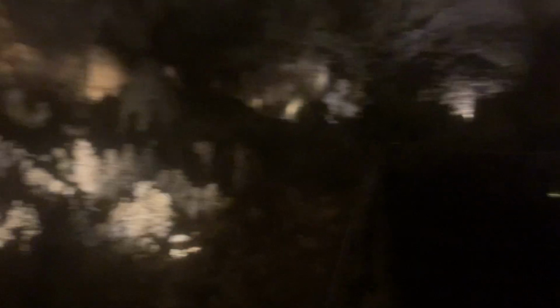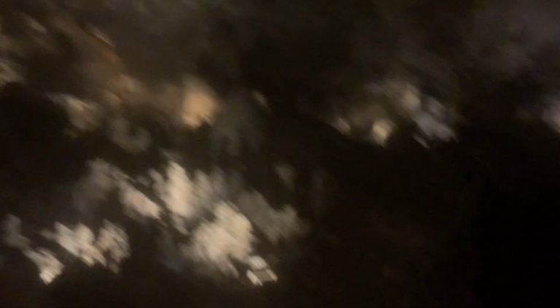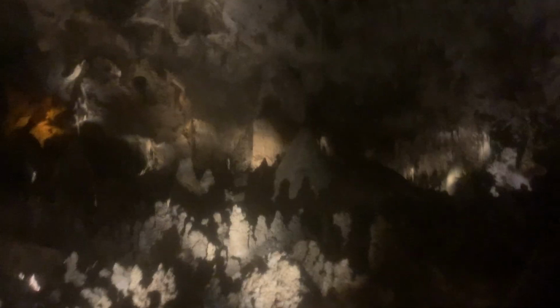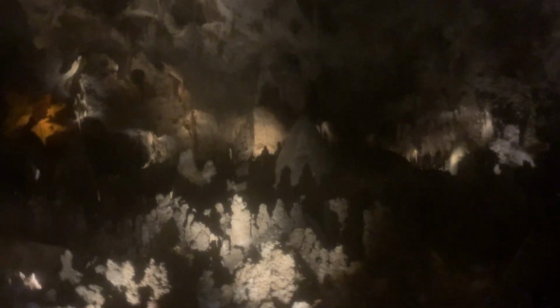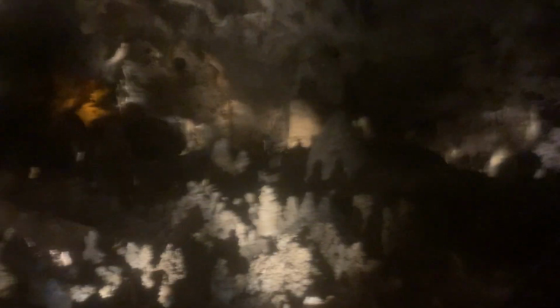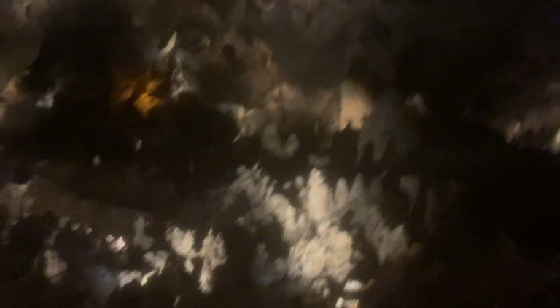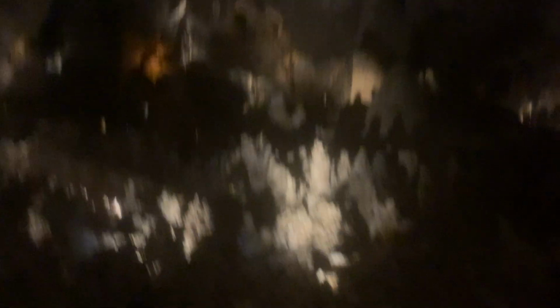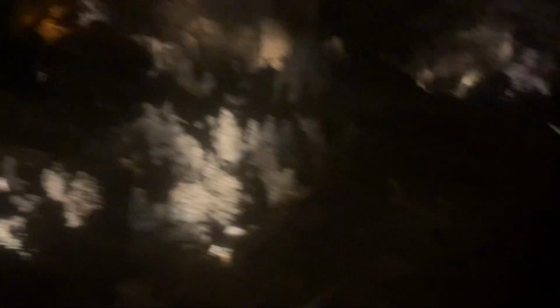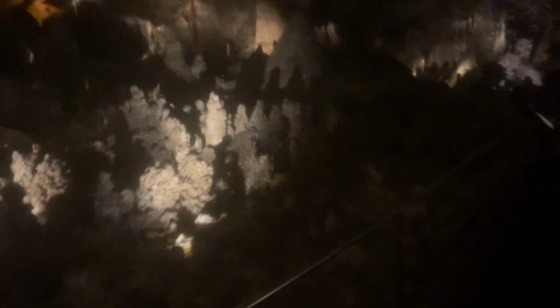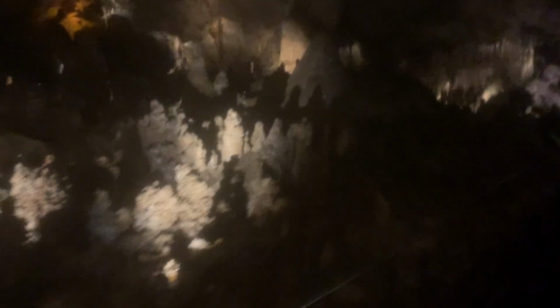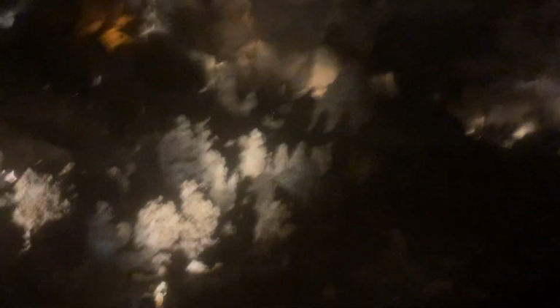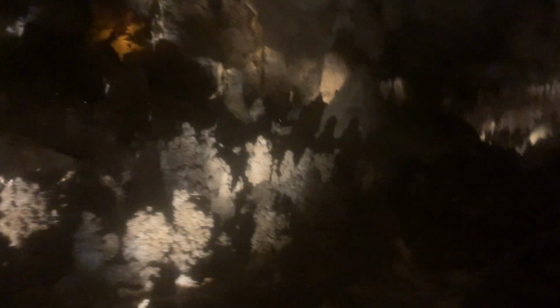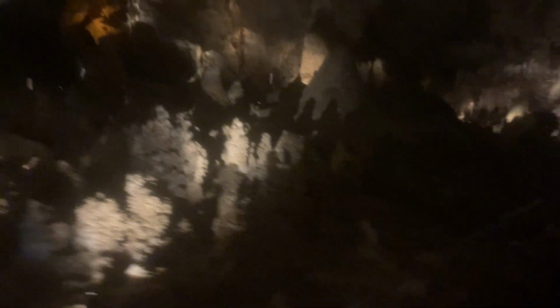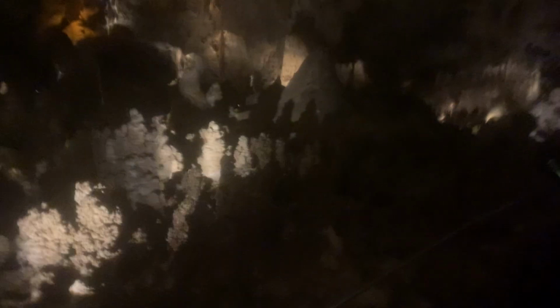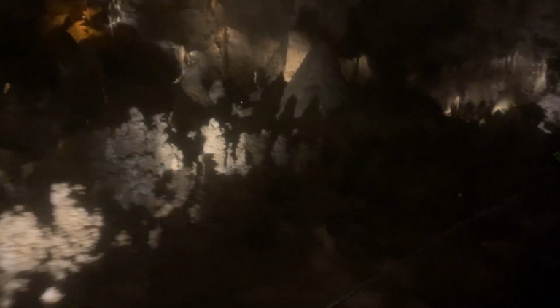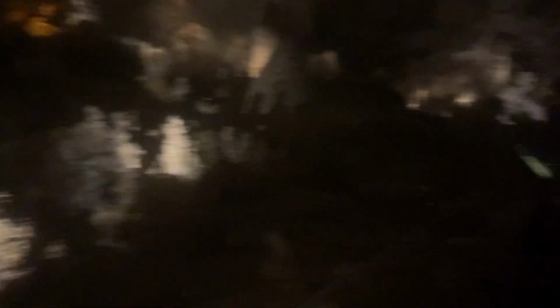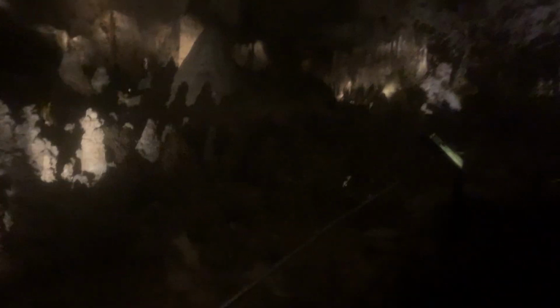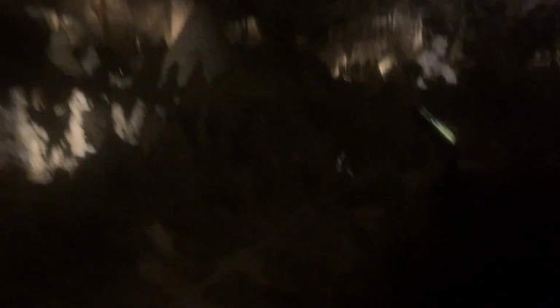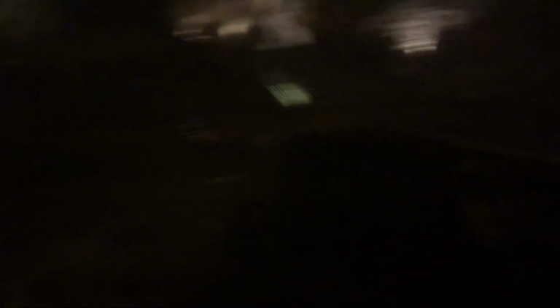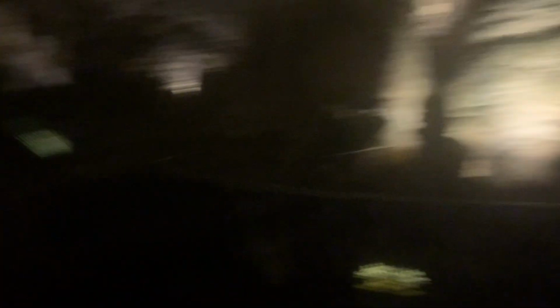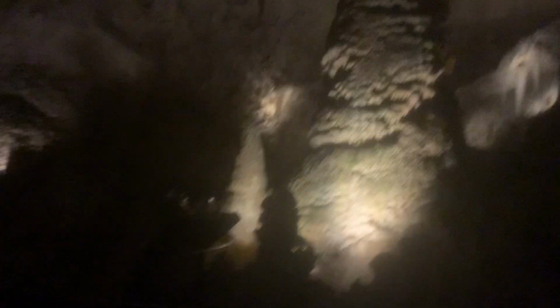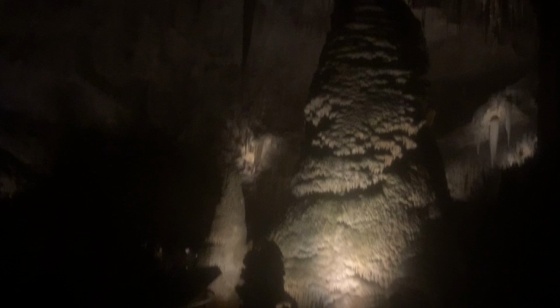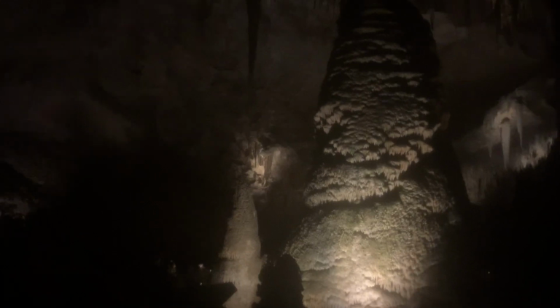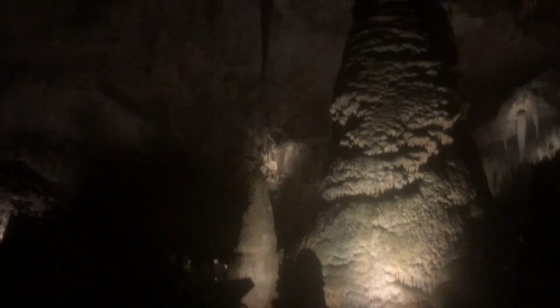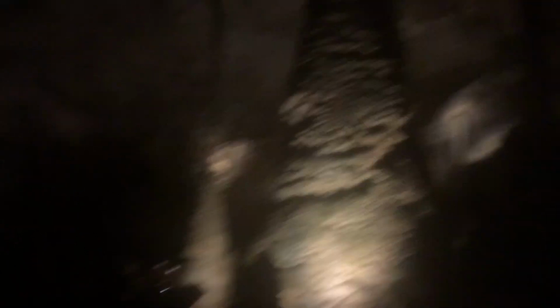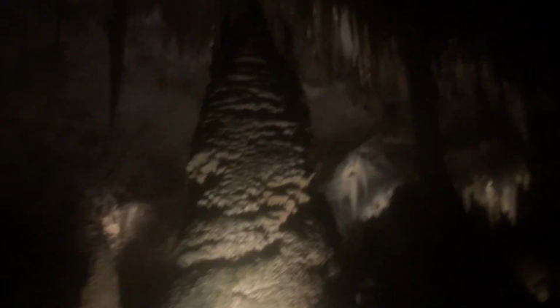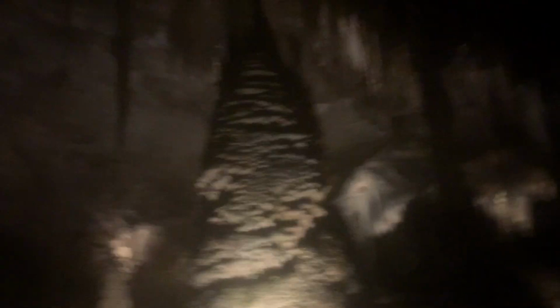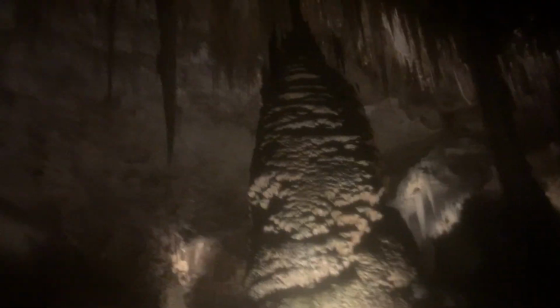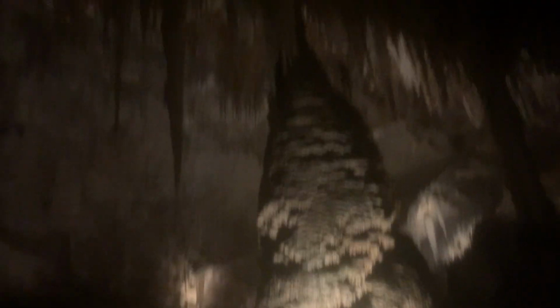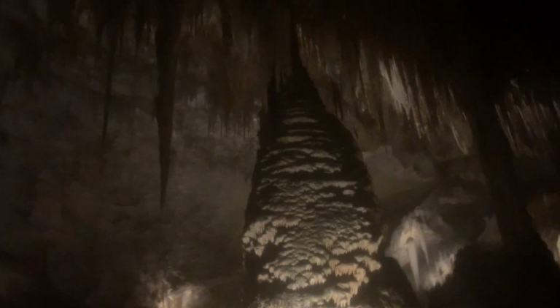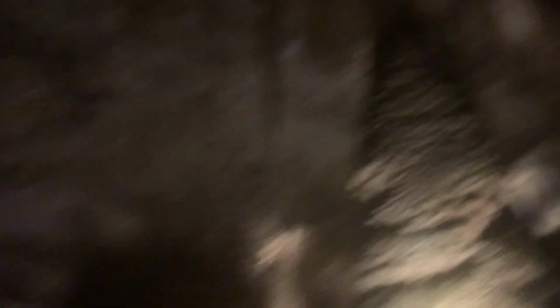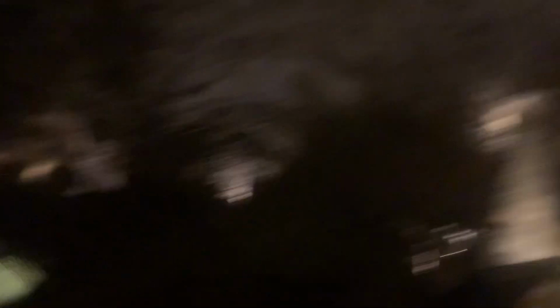The ceiling is just so insanely high — you have to go down these super steep steps. Absolutely amazing. This section is called the Temple of the Sun, with beautiful stalagmites and stalactites.